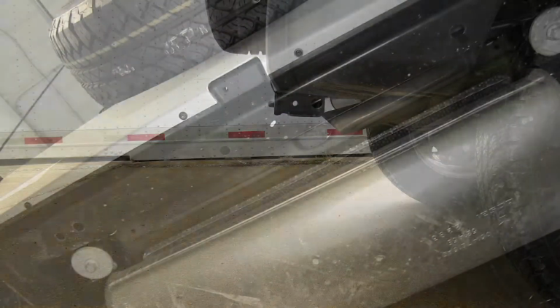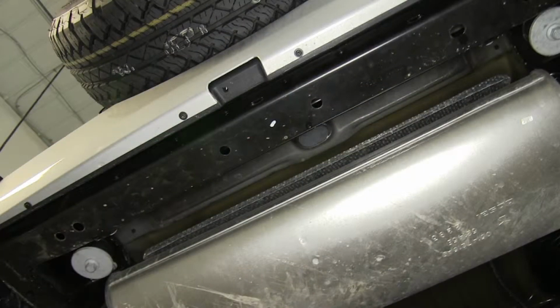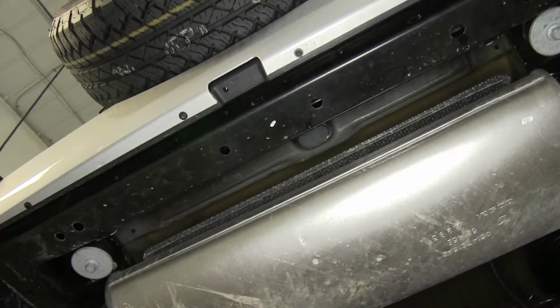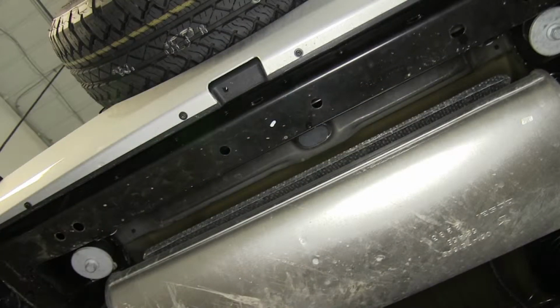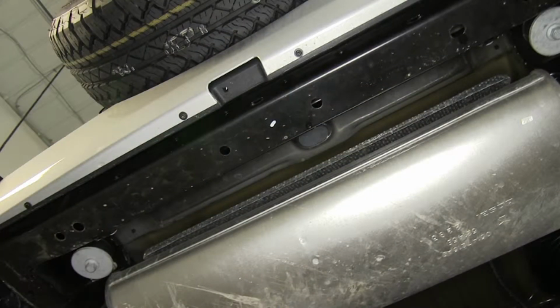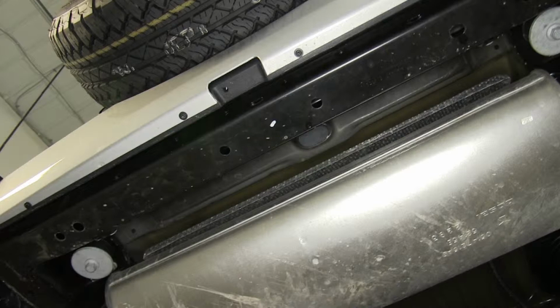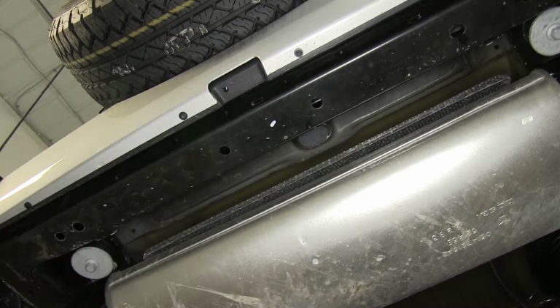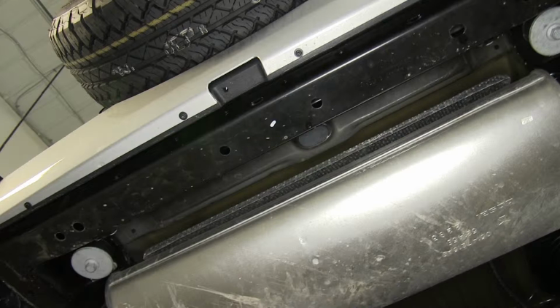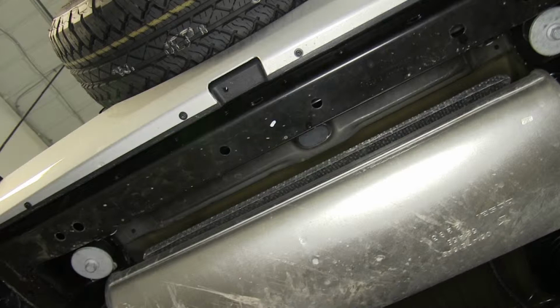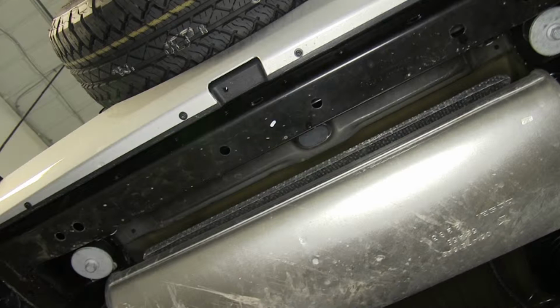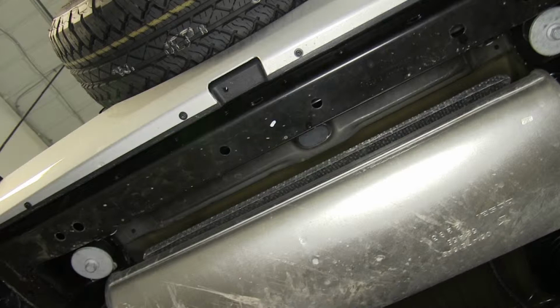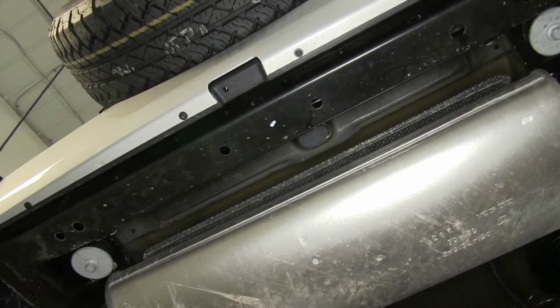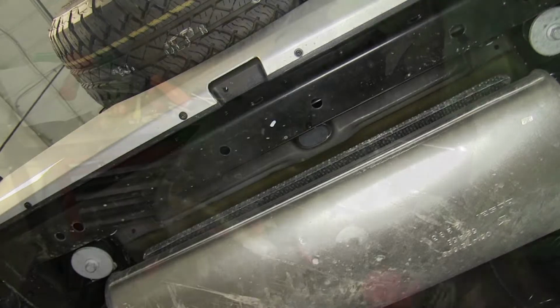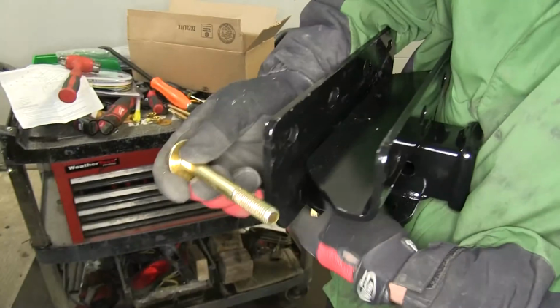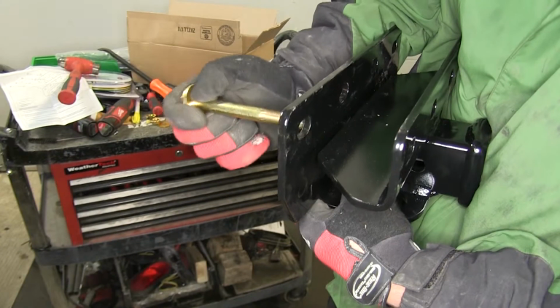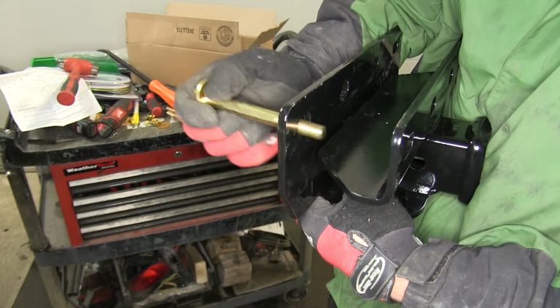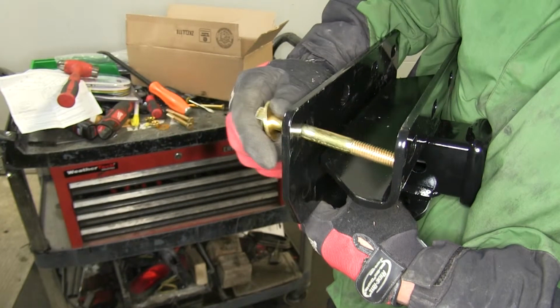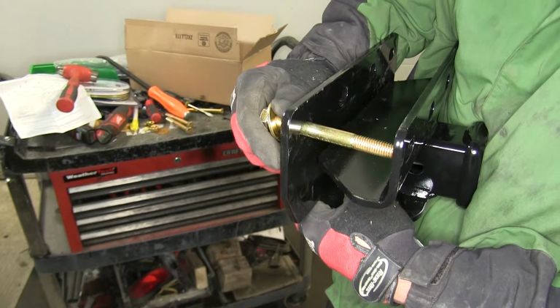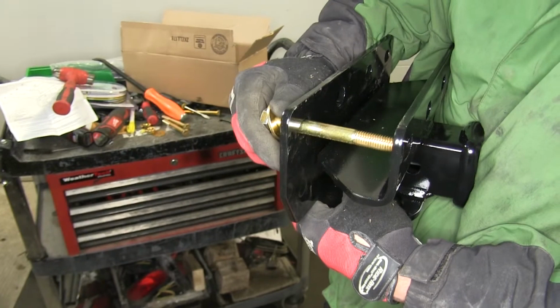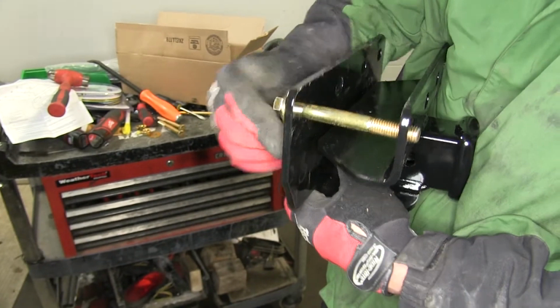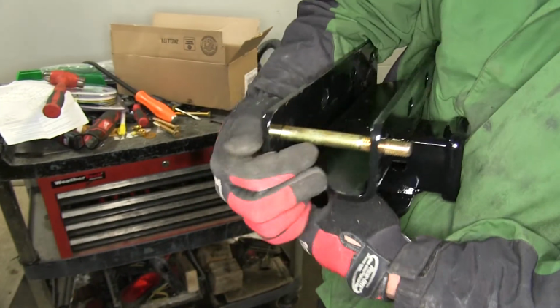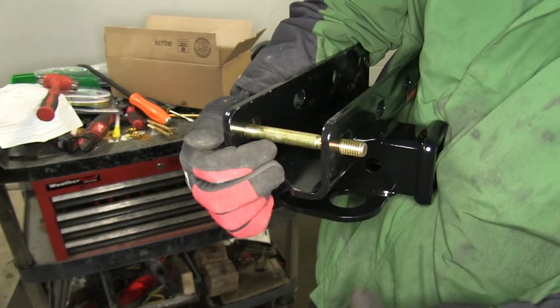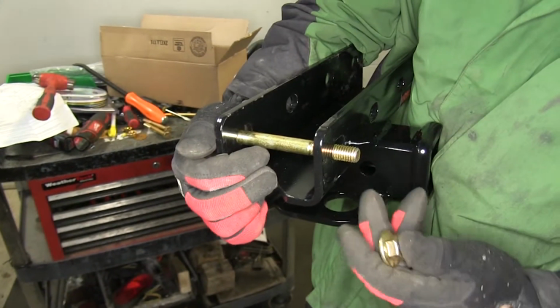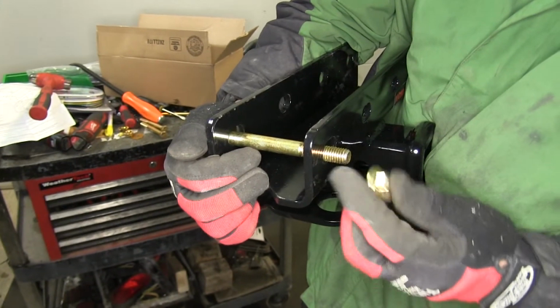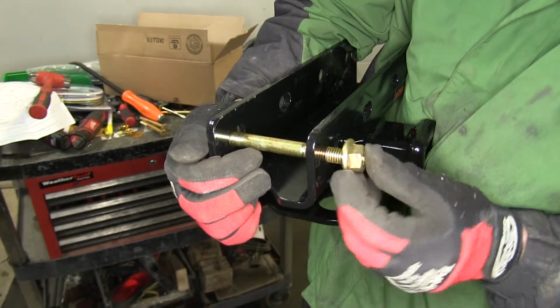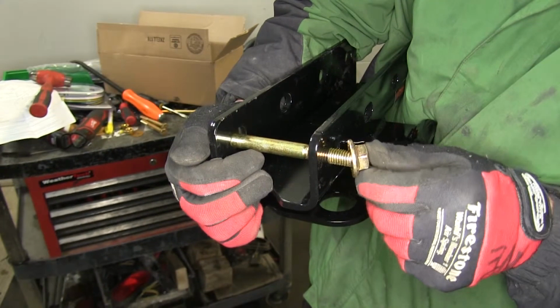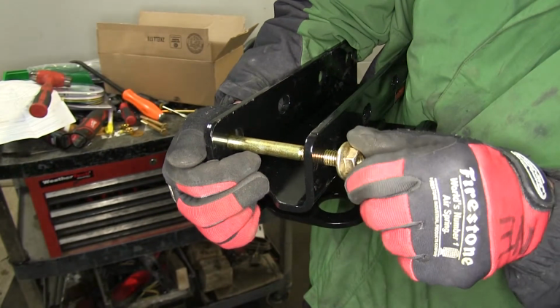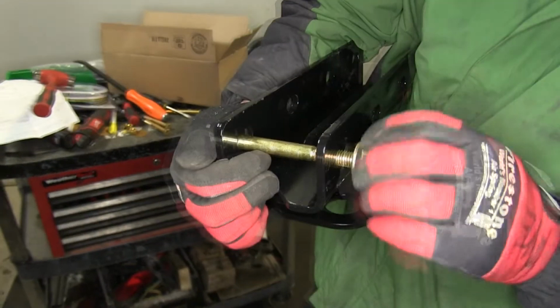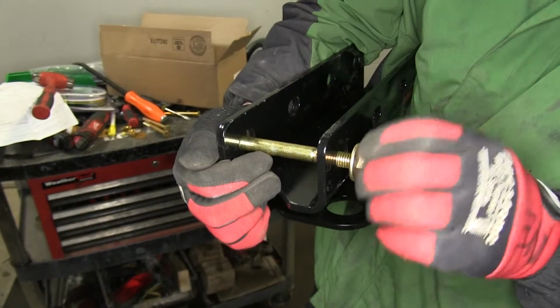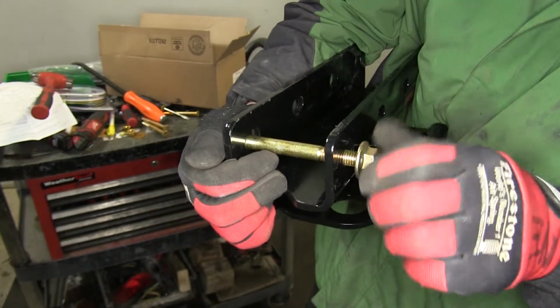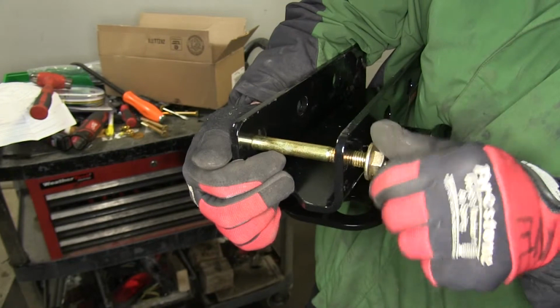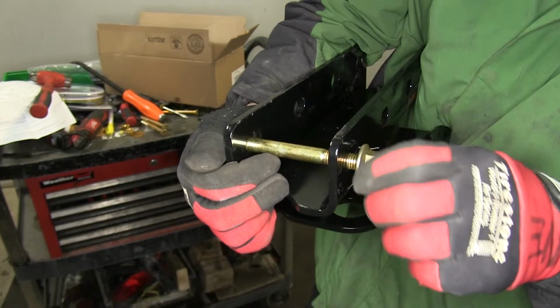To begin our install, we'll first show you how the hardware will secure to the hitch. The bolt and flat washer will go through the hitch, then through the cross tube of the frame, and back through the hitch where we'll secure it with a half-inch flange nut.